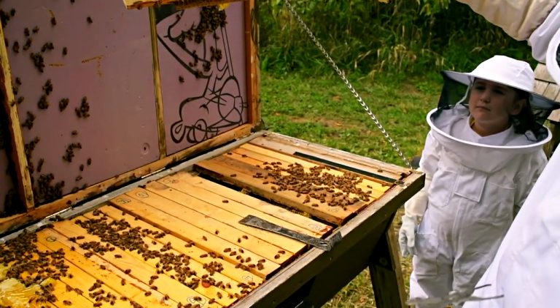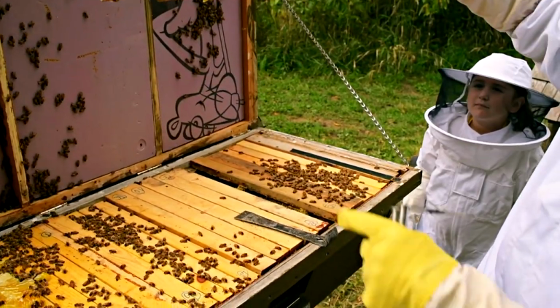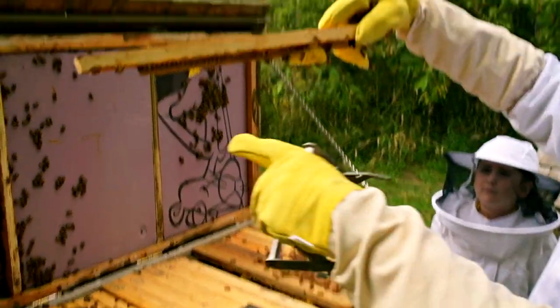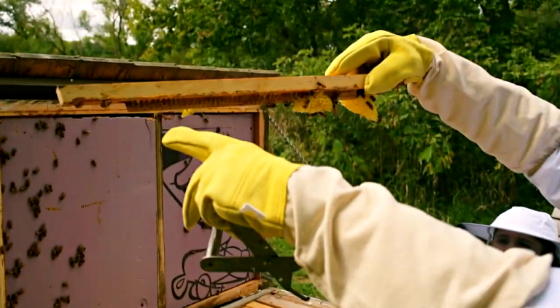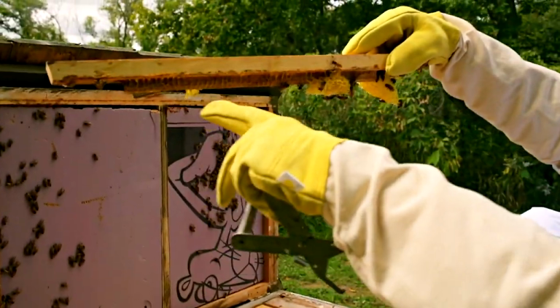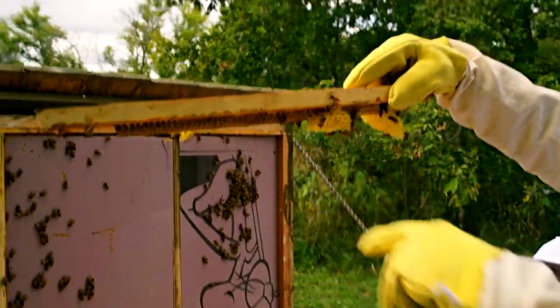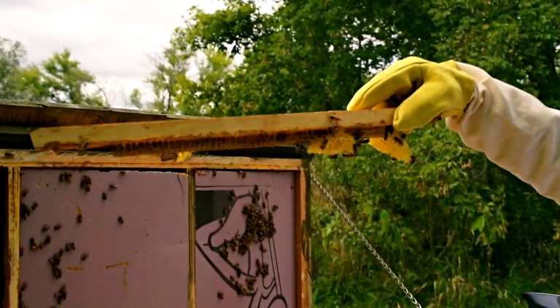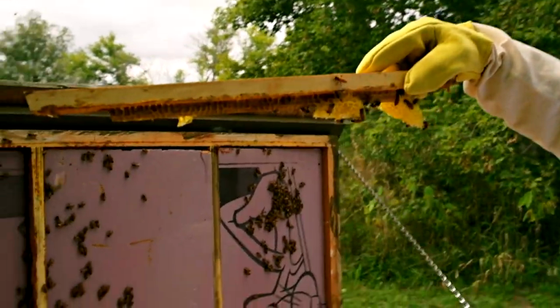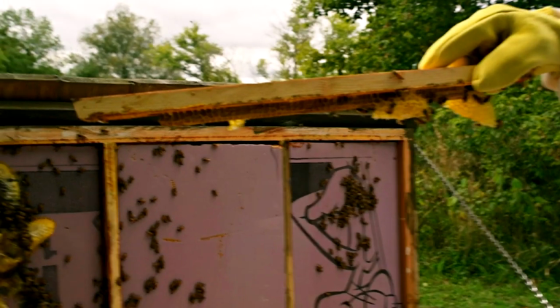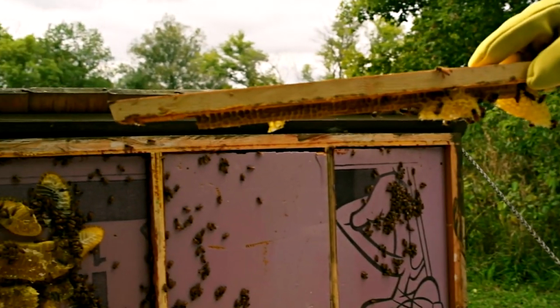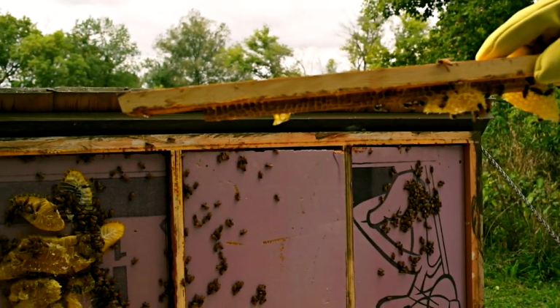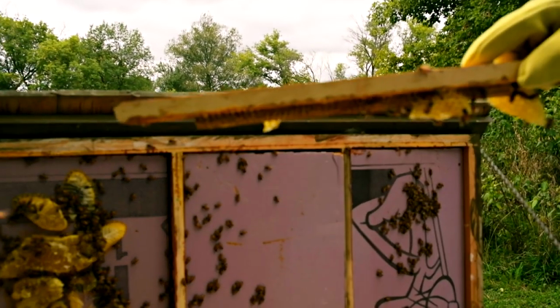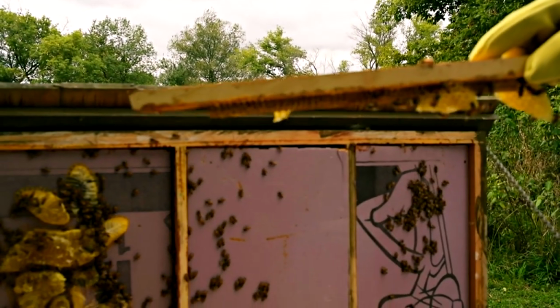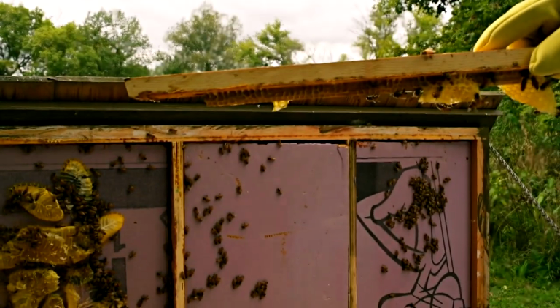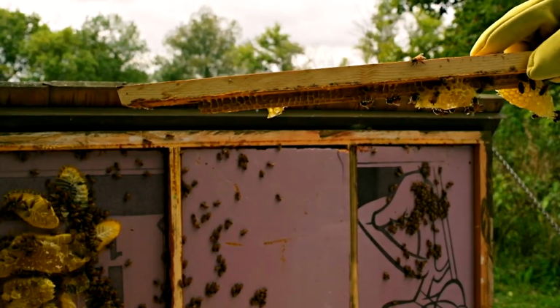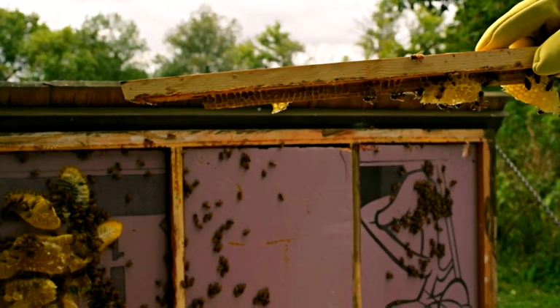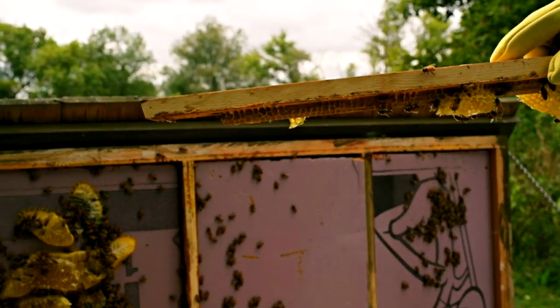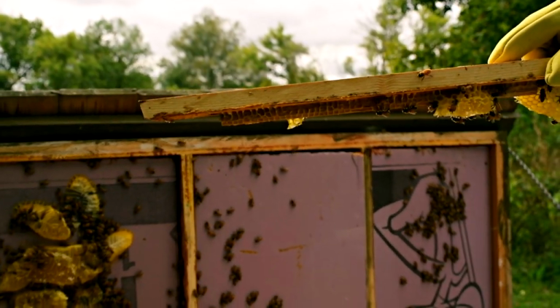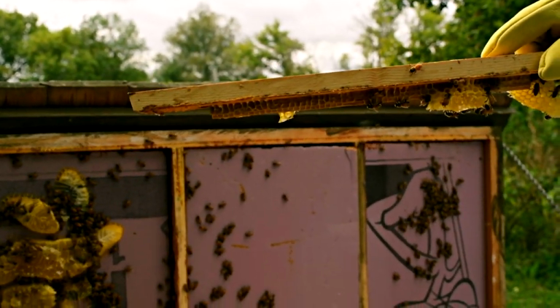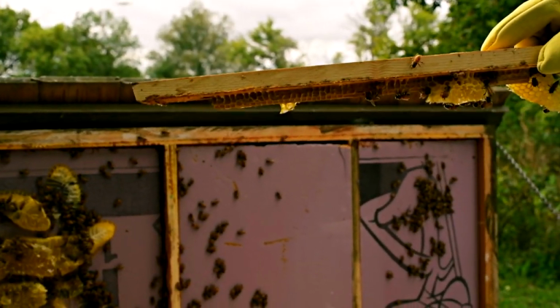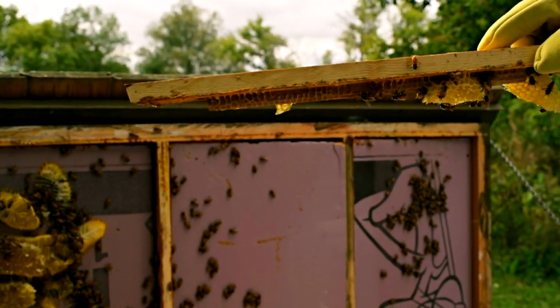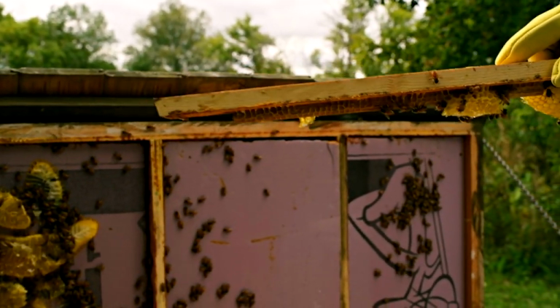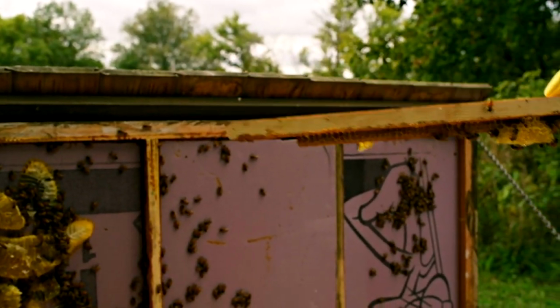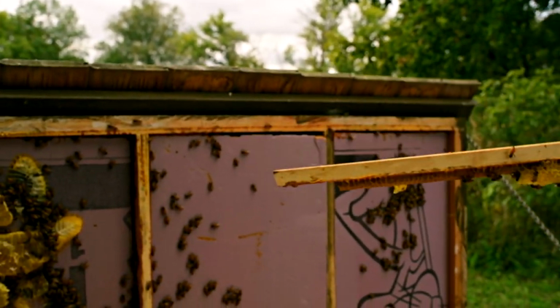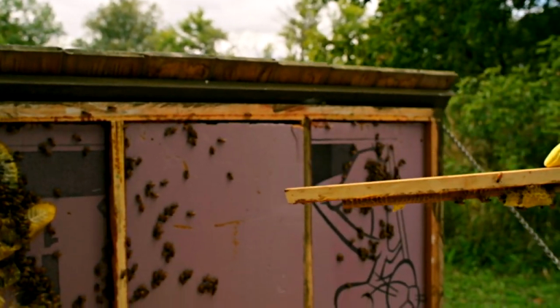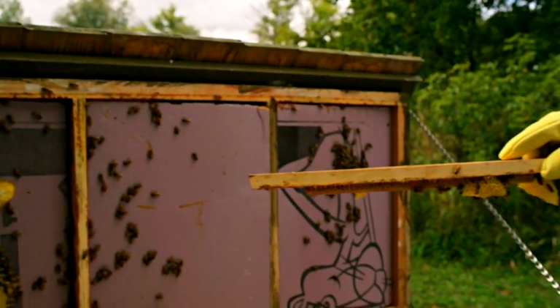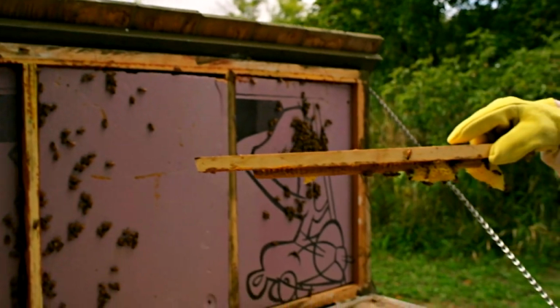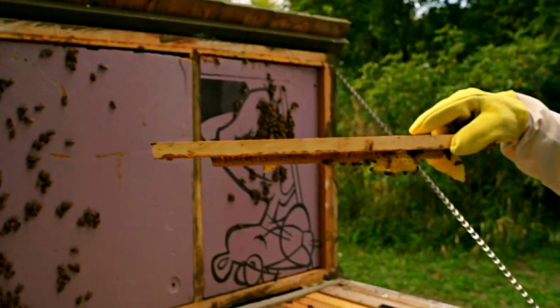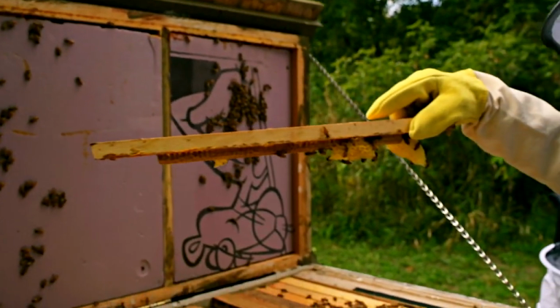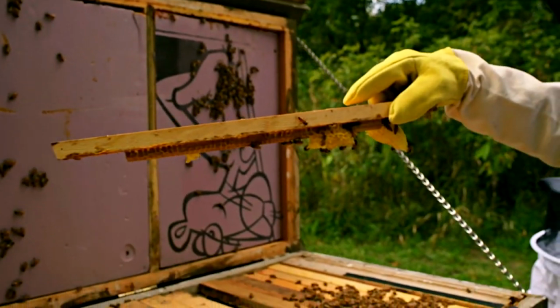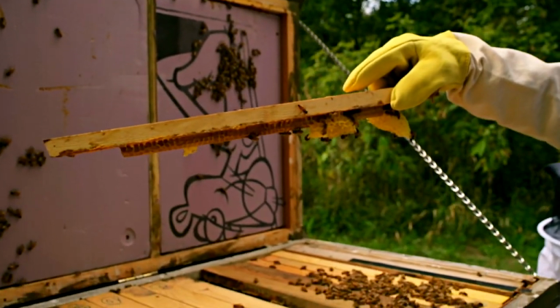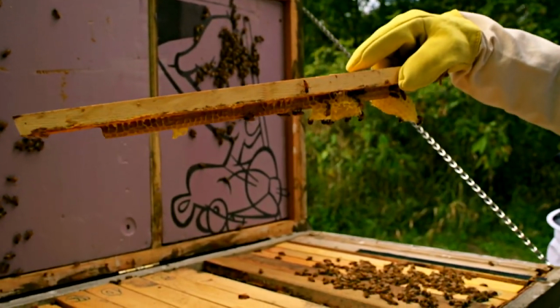This is what the bees build their wax off of on the top. You can see how it was dipped in wax, and from that they start to build their honeycomb down.